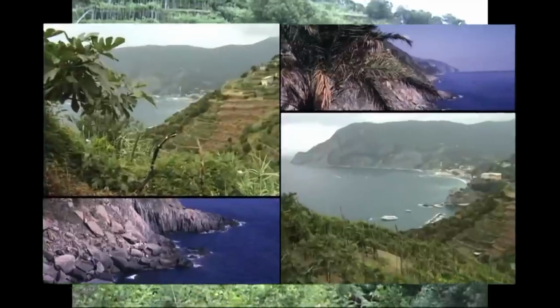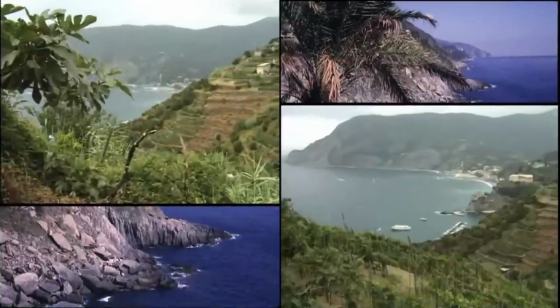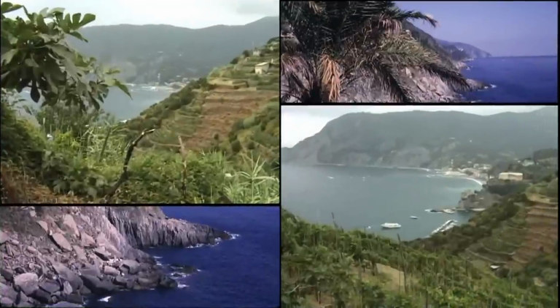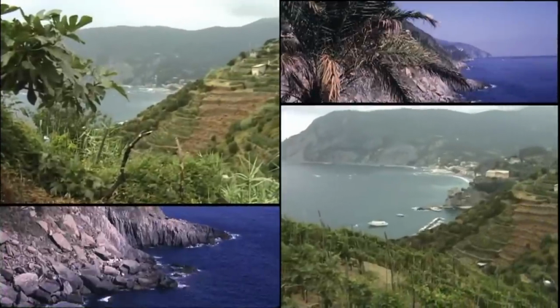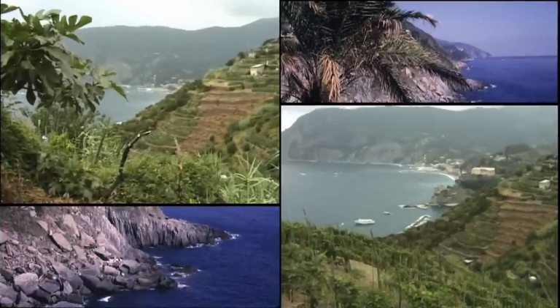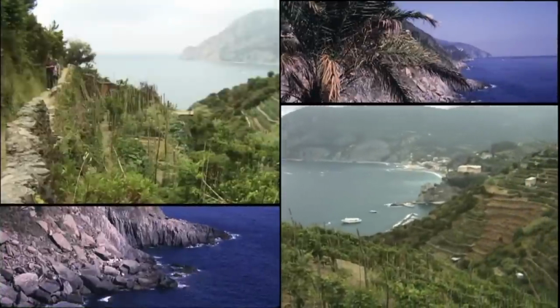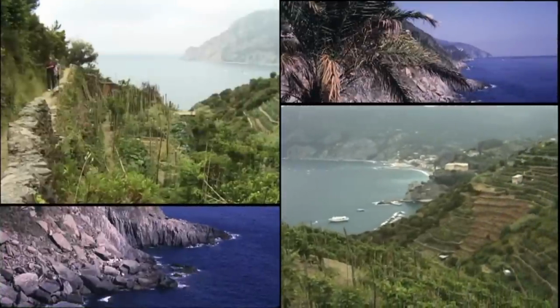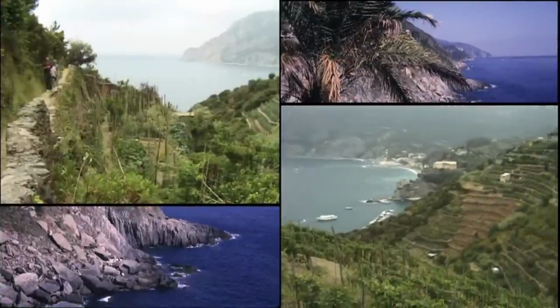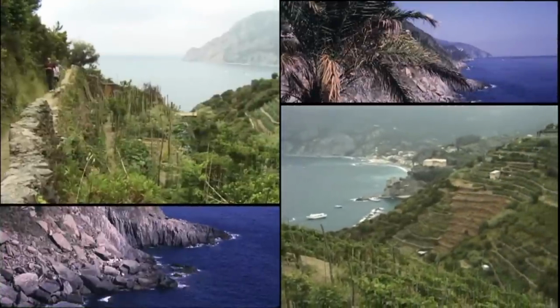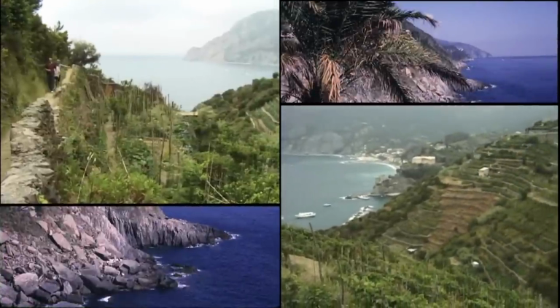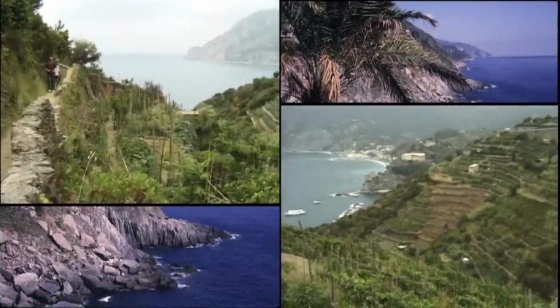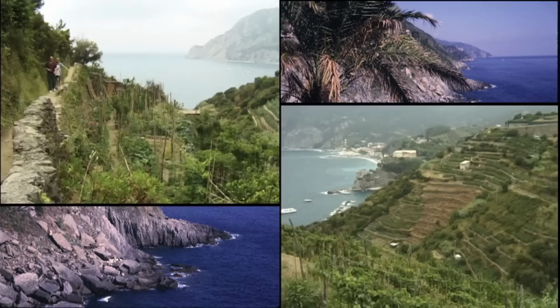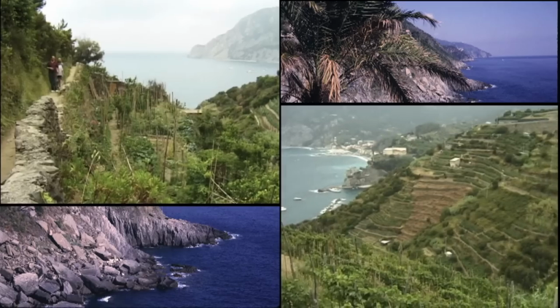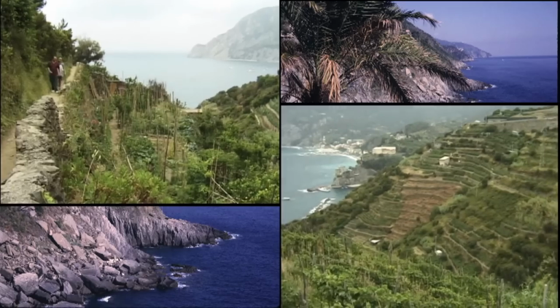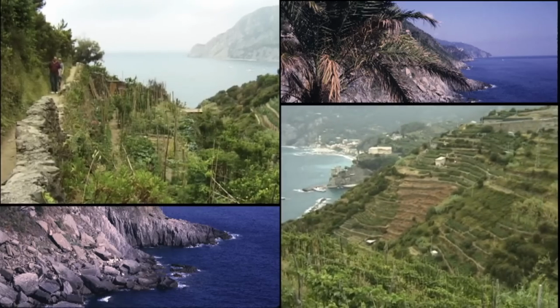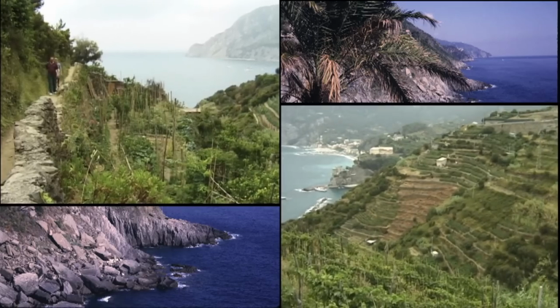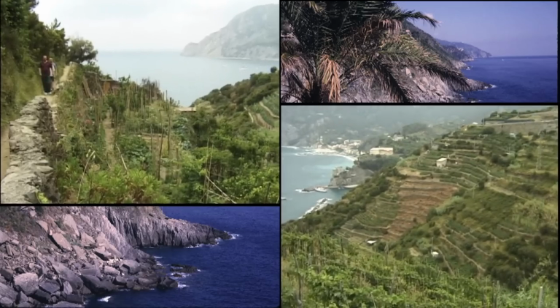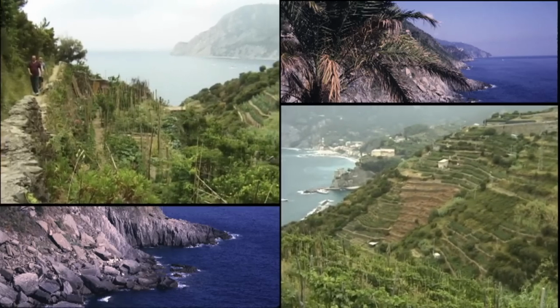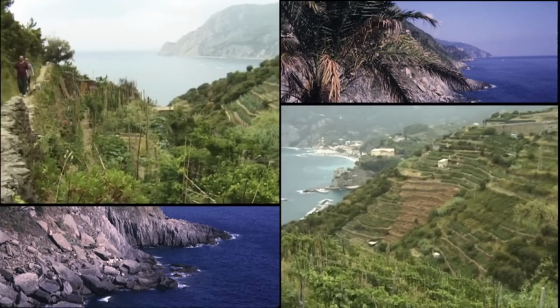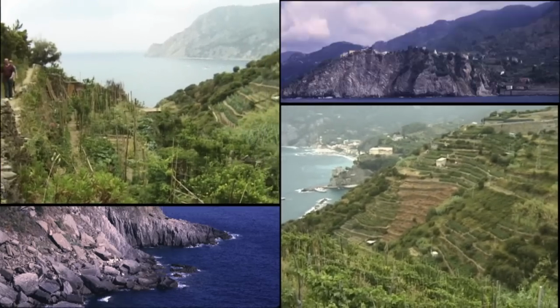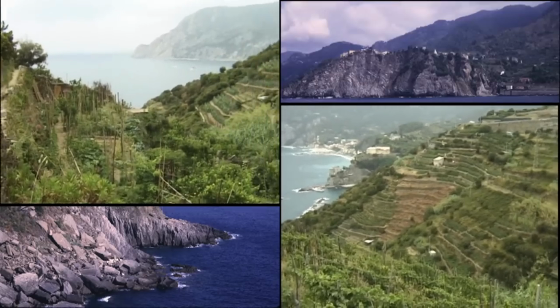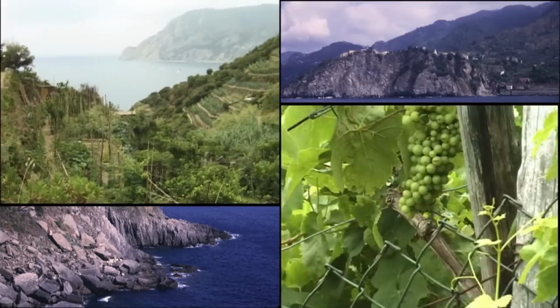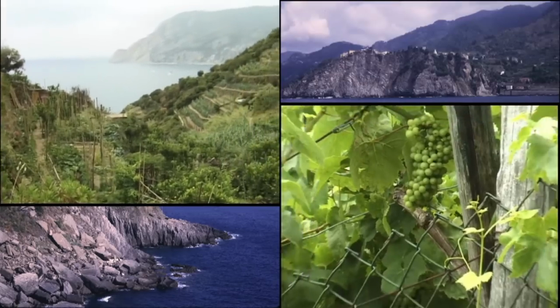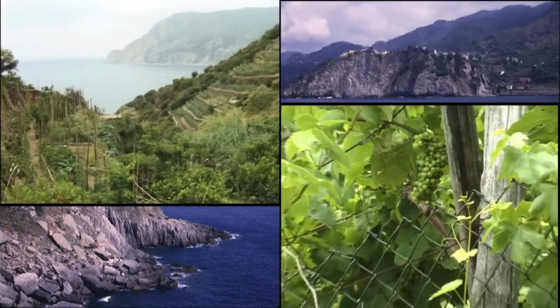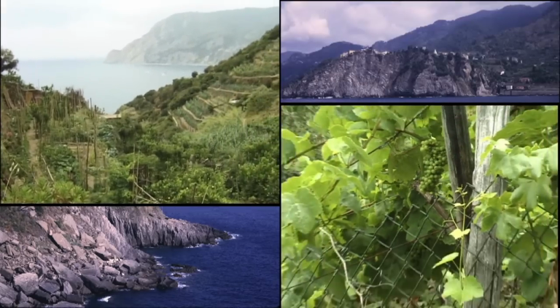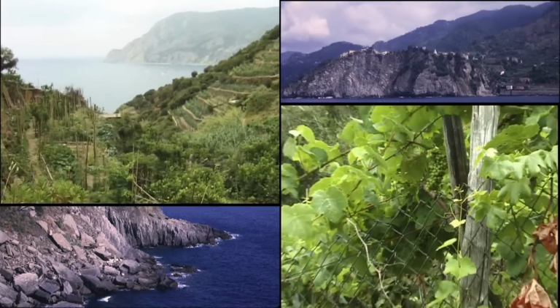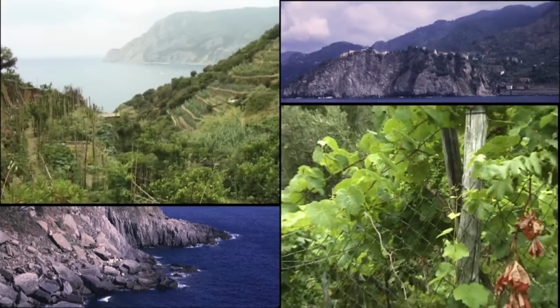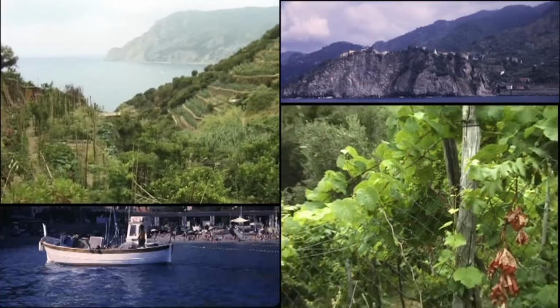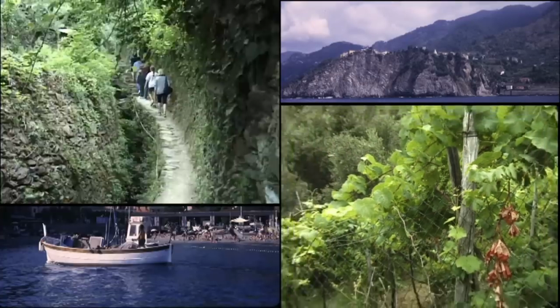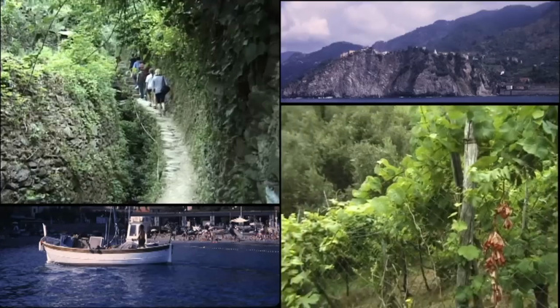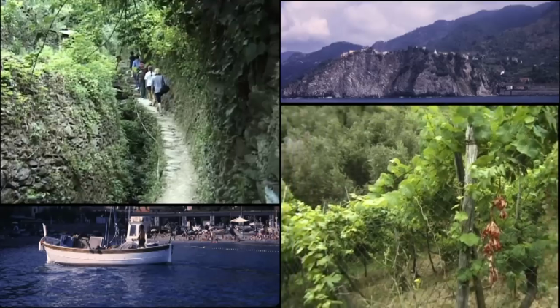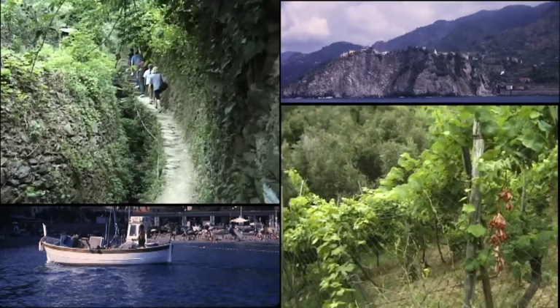The hike is going to take you past a lot of vineyards. They grow grapes up here primarily for white wine of the Cinque Terre region.